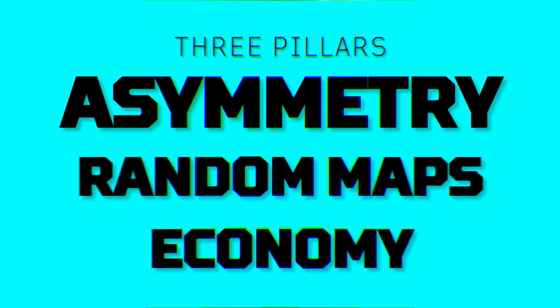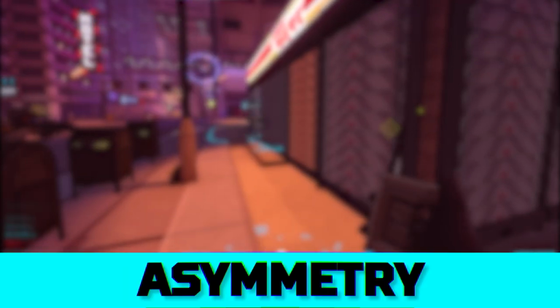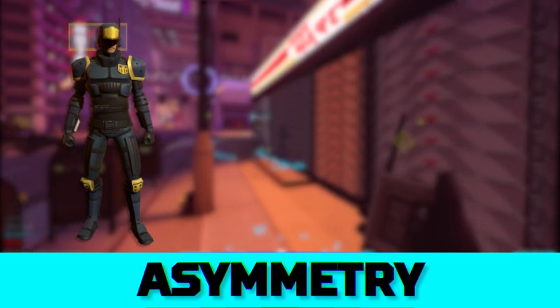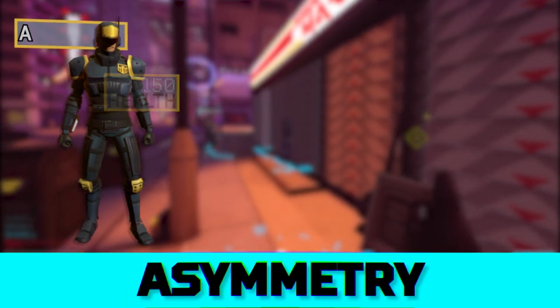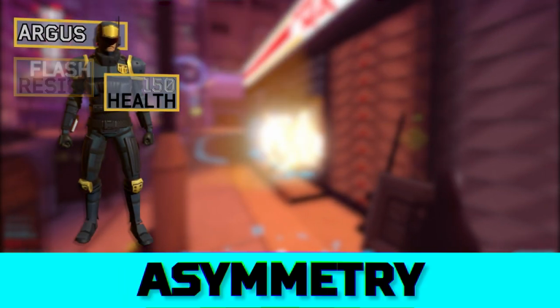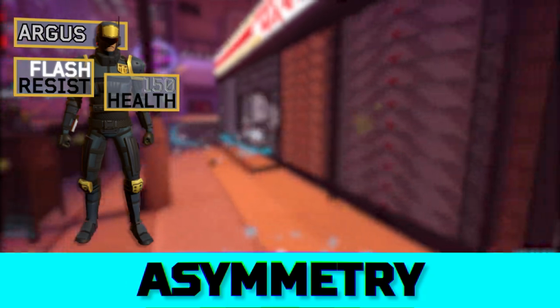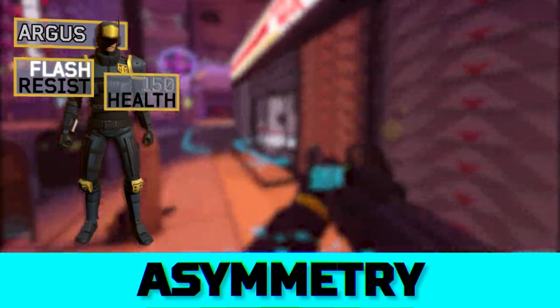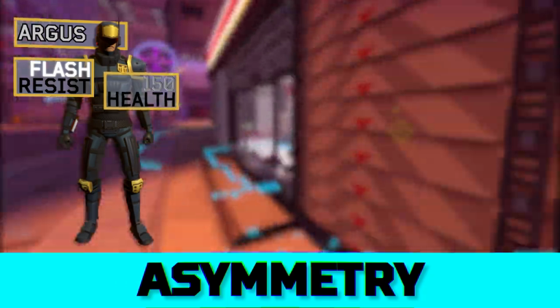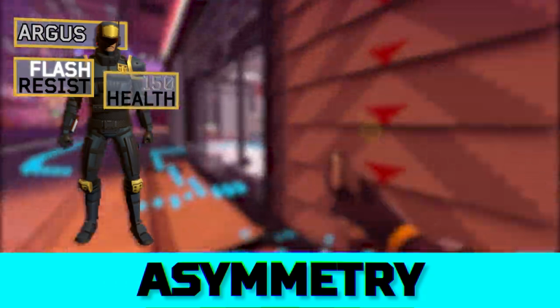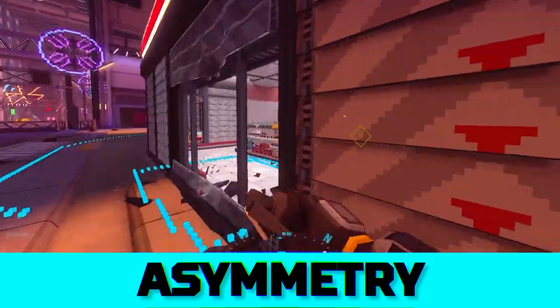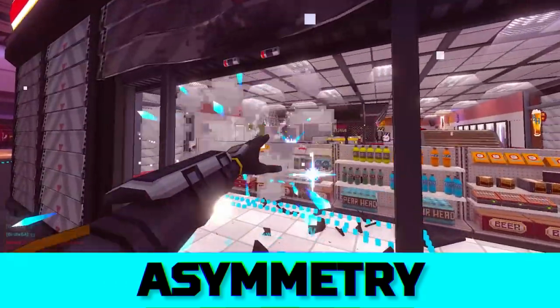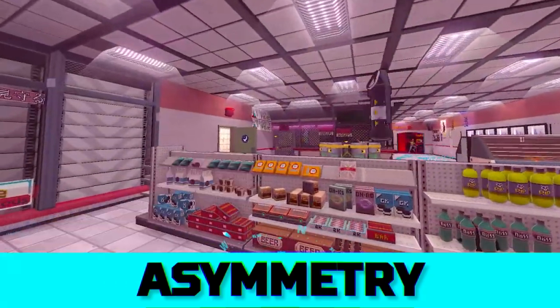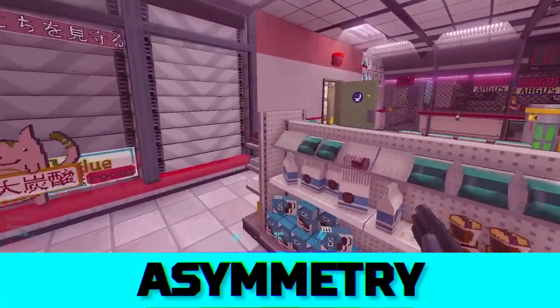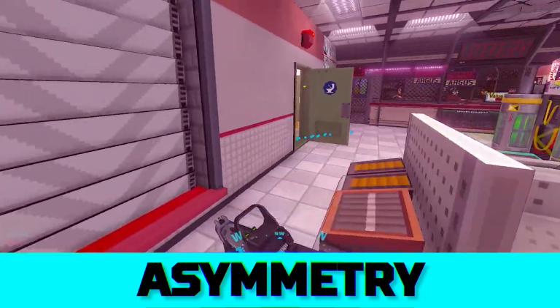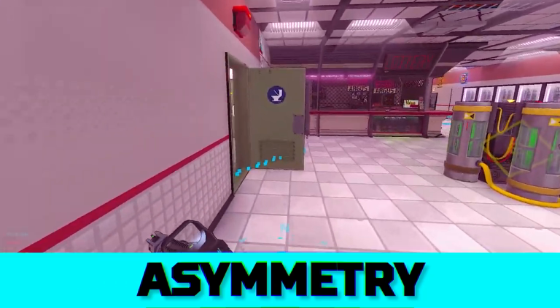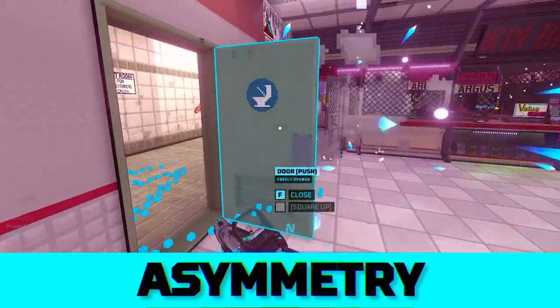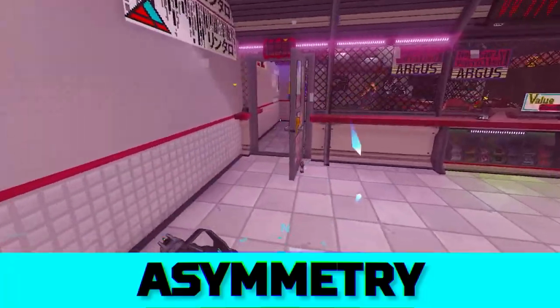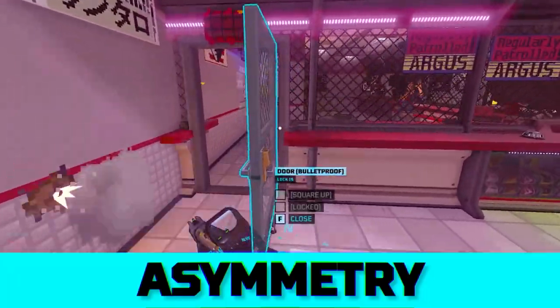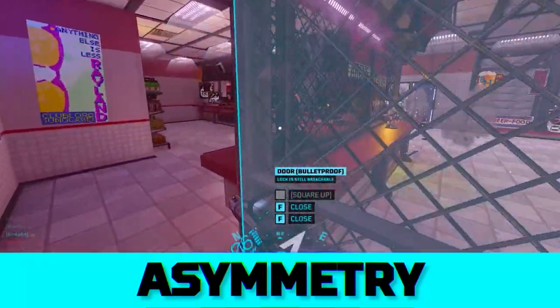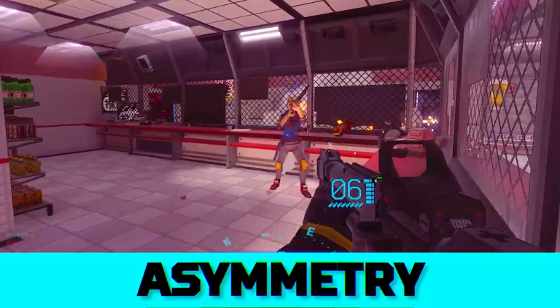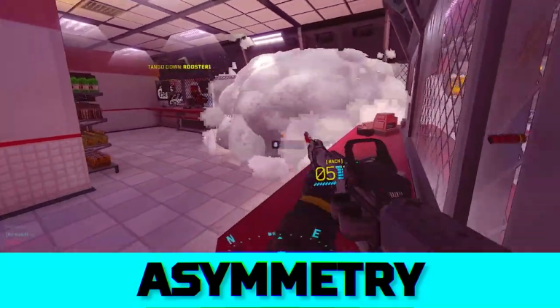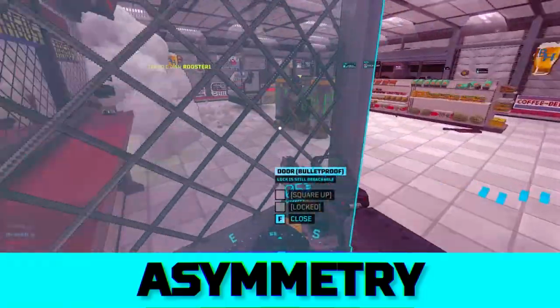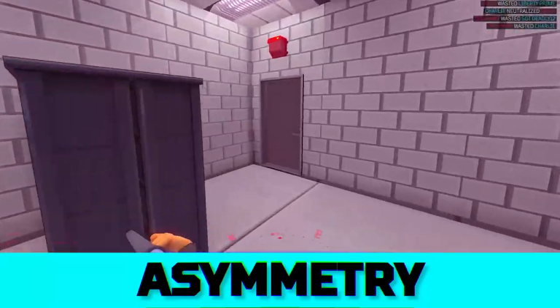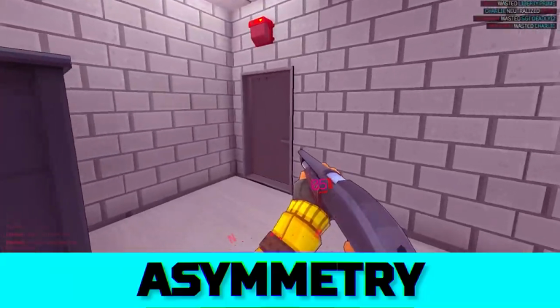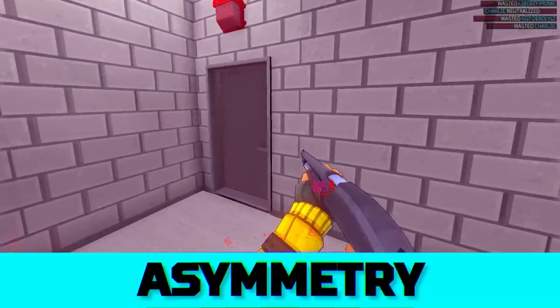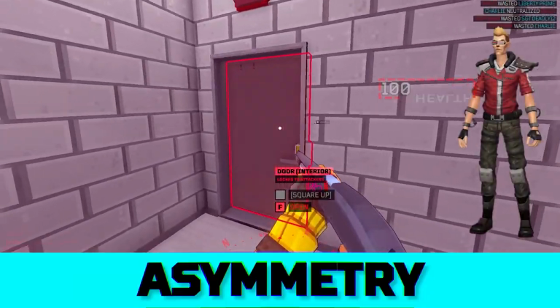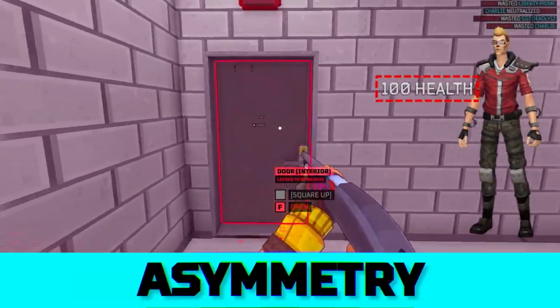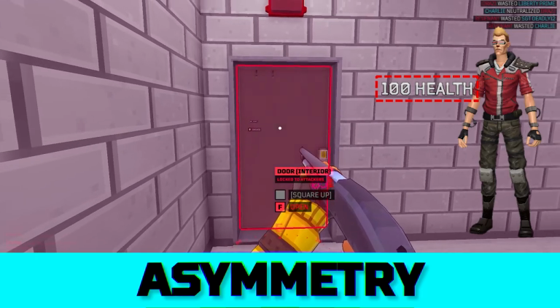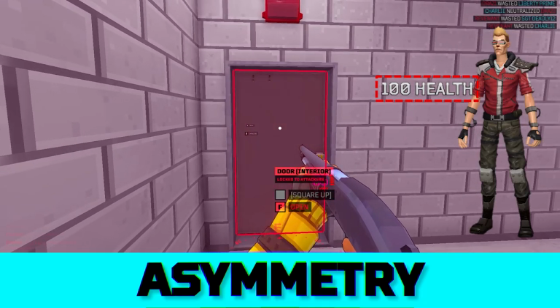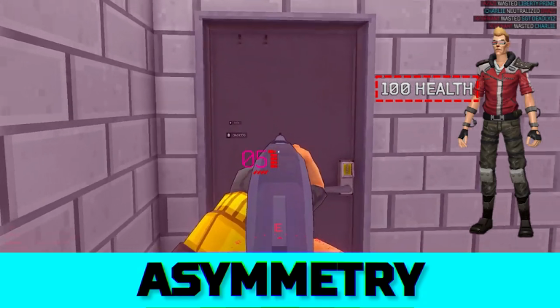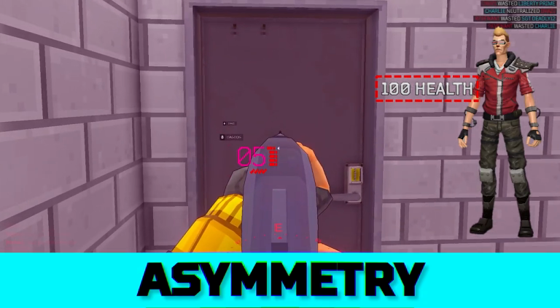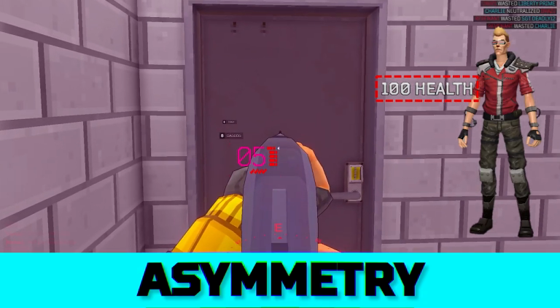The attacking team has 150 health and total immunity to their own flashbangs. They hit hard and fast, breaching with shotguns and explosives to defuse a bomb. Defenders have 100 health but powerful weapons. They need to be sneaky and anticipate the attackers' plans.